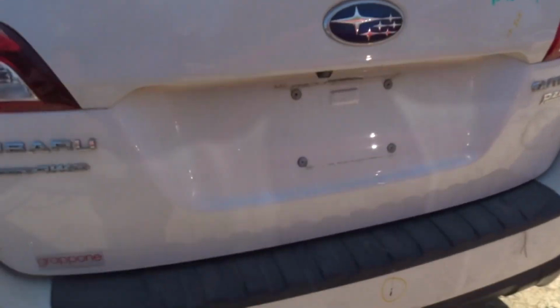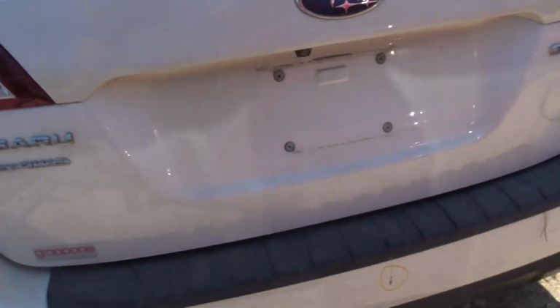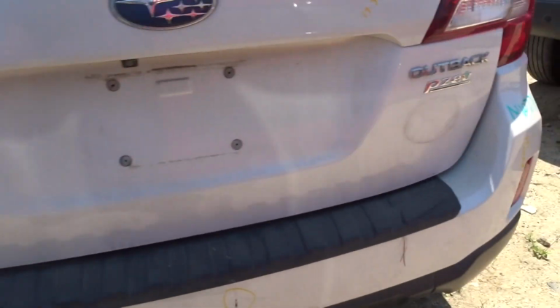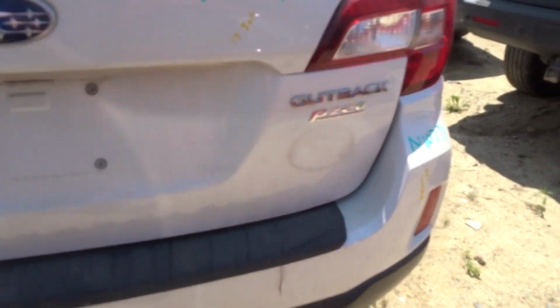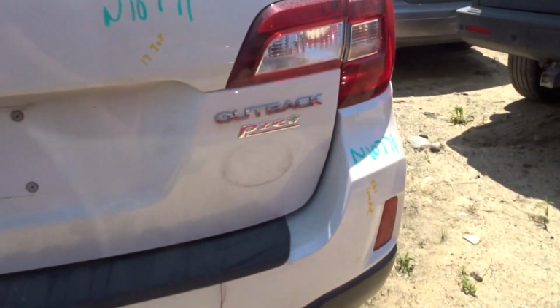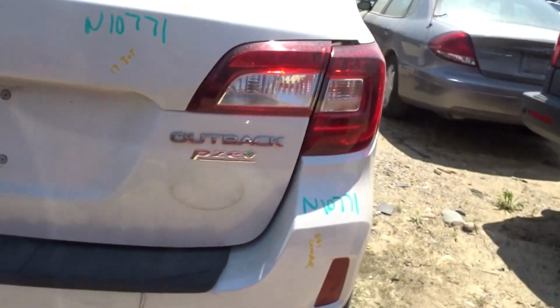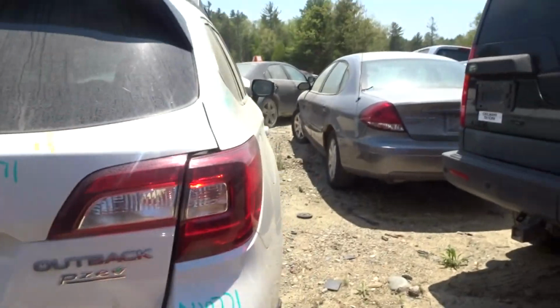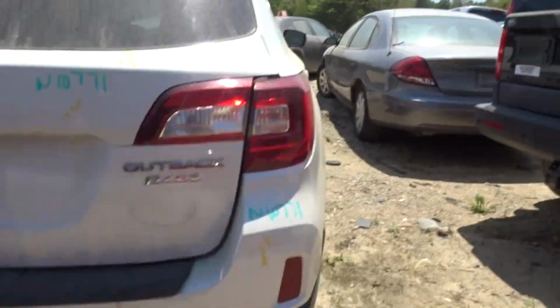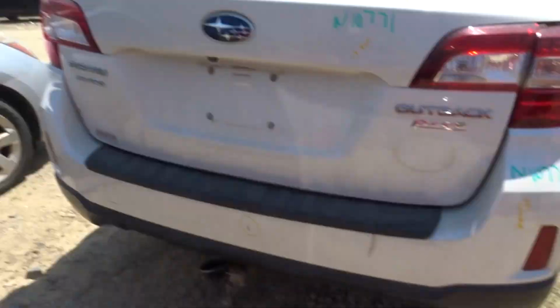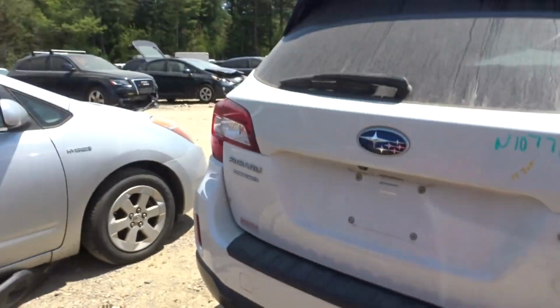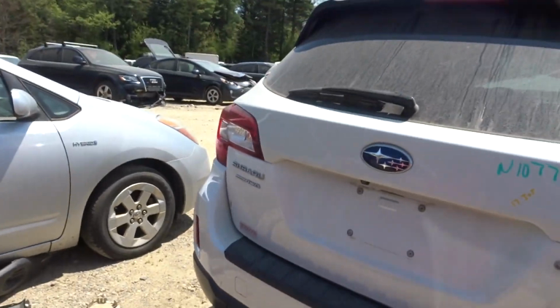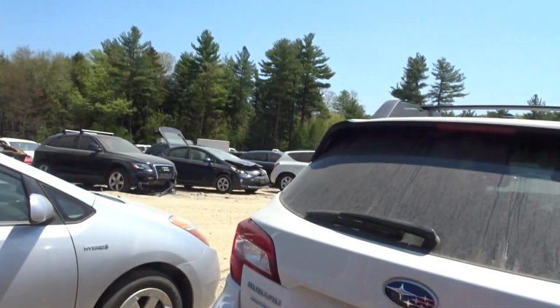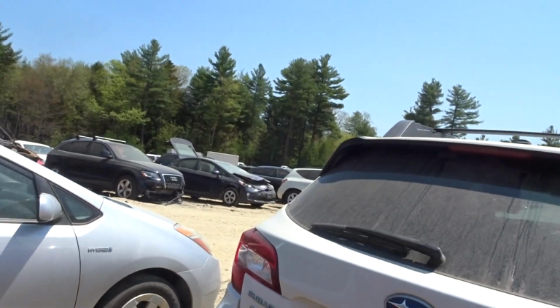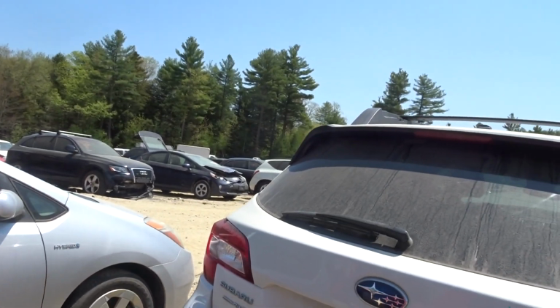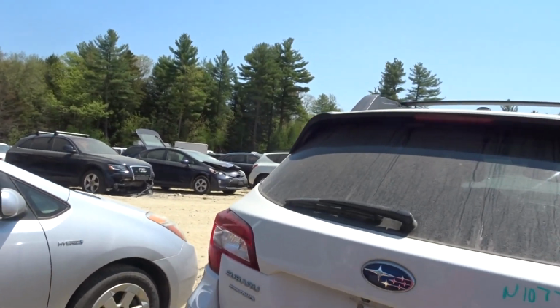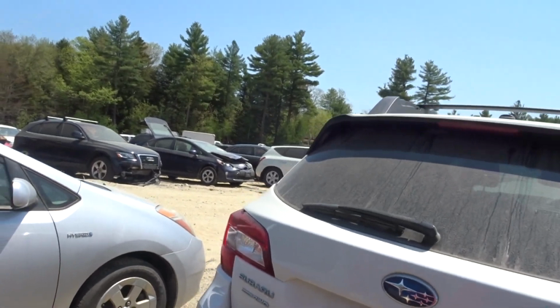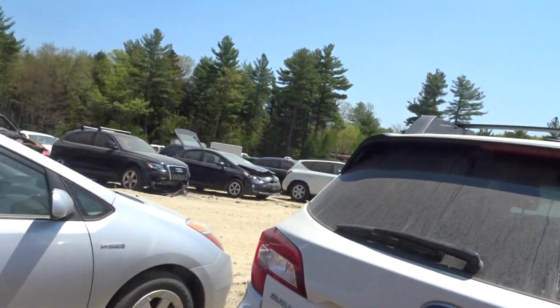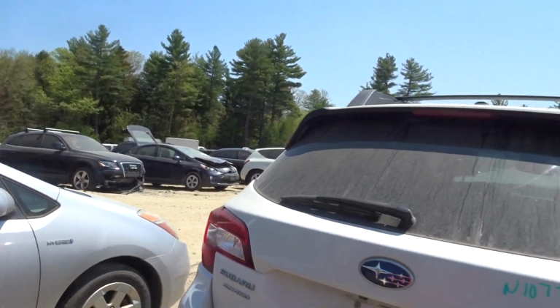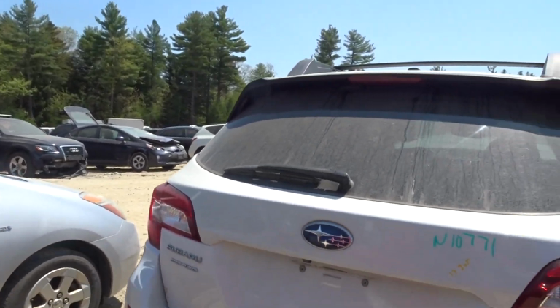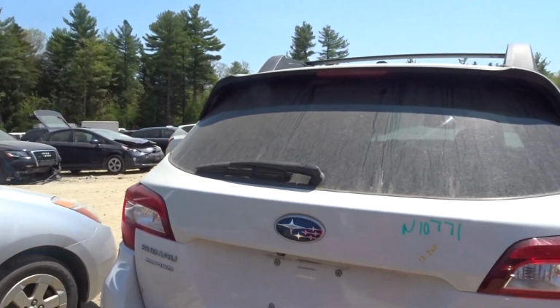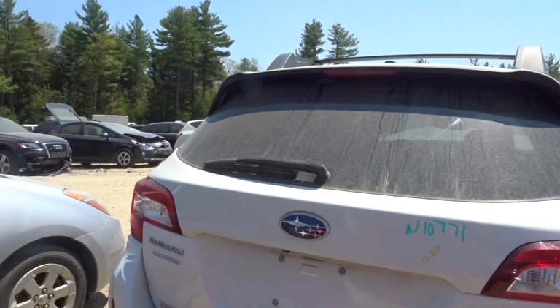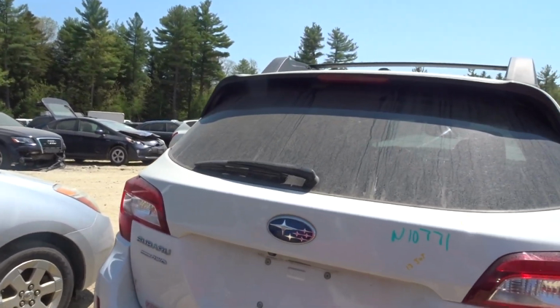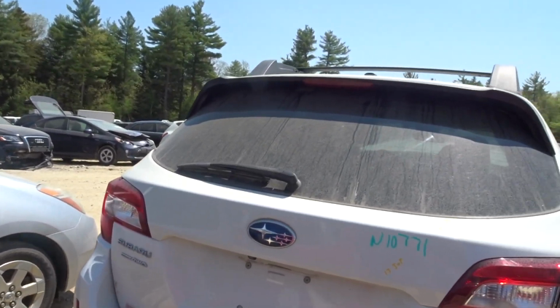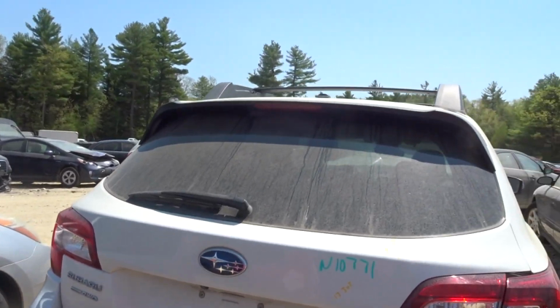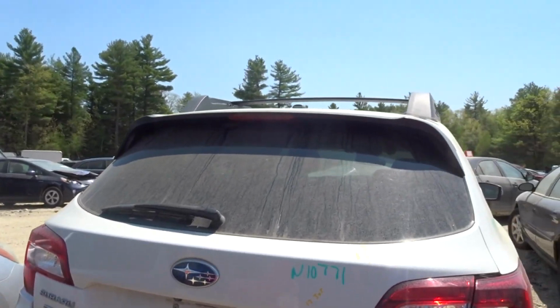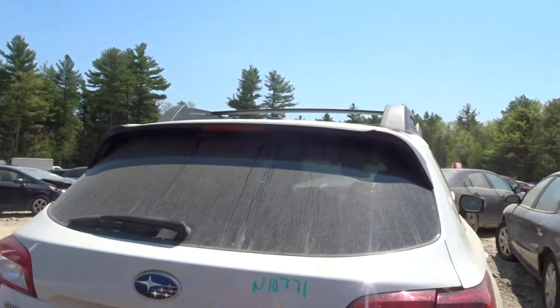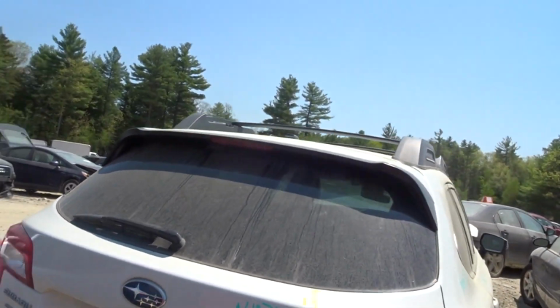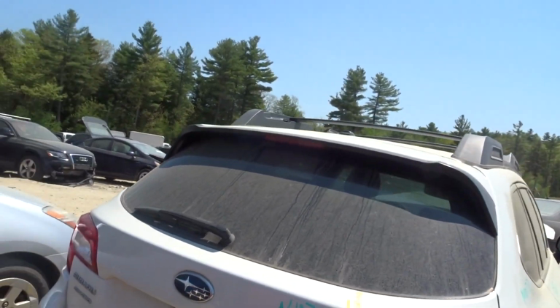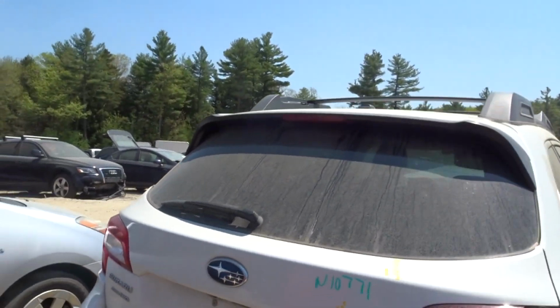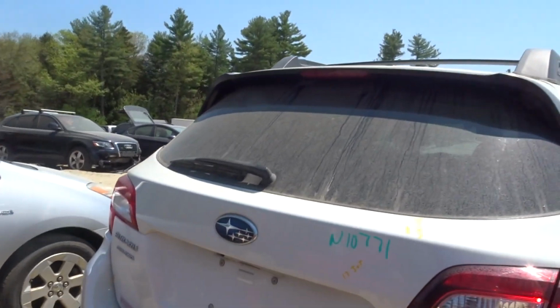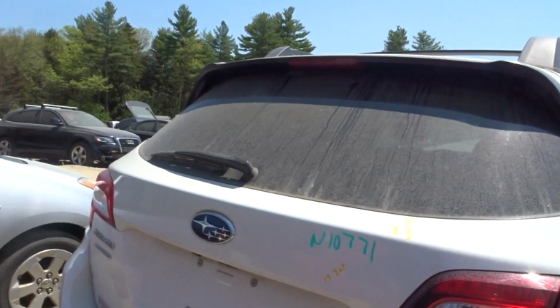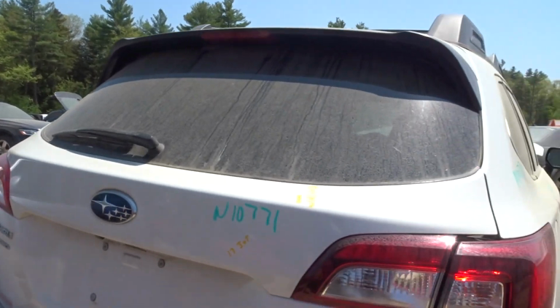Got a rear bumper cover complete with rebar, couple scratches, bolt on. Got a clean lid gate with hinges, light, spoiler, and camera.